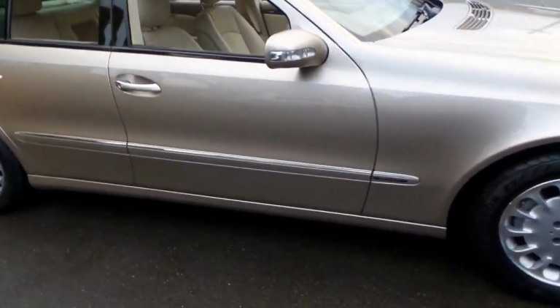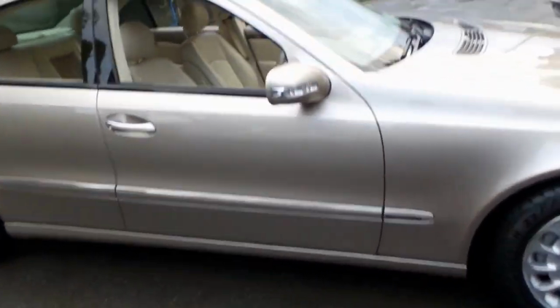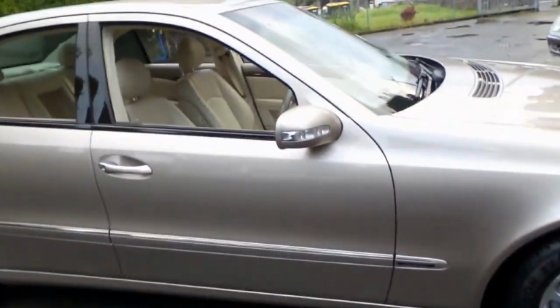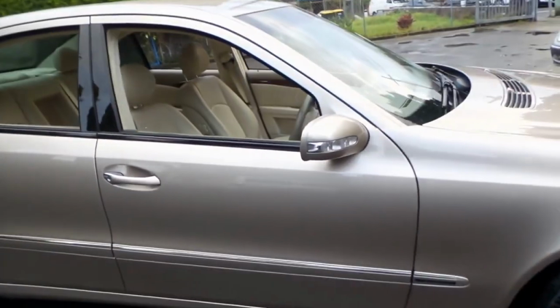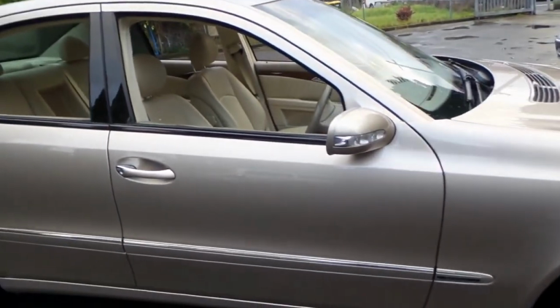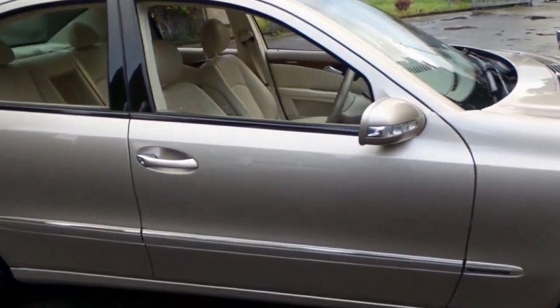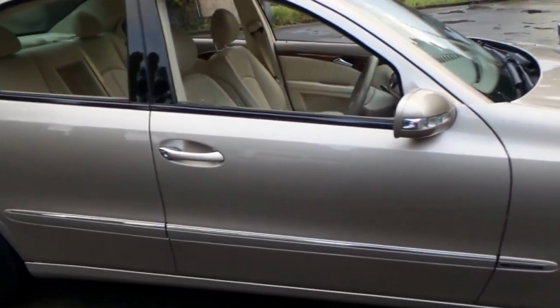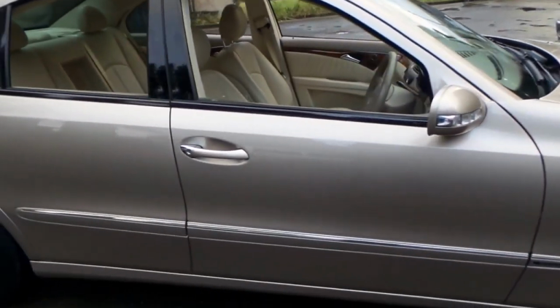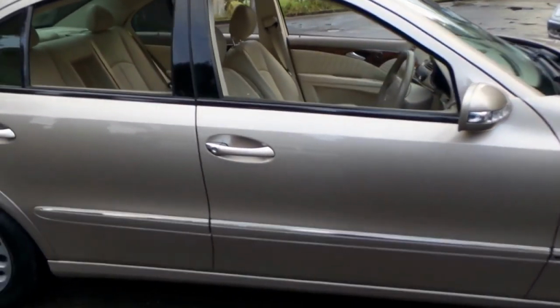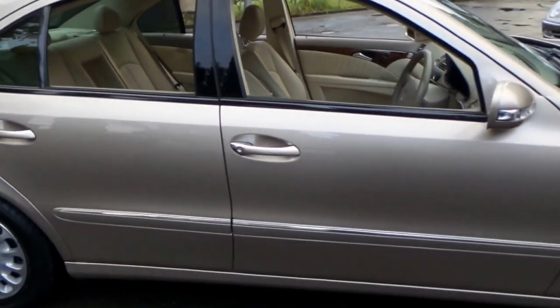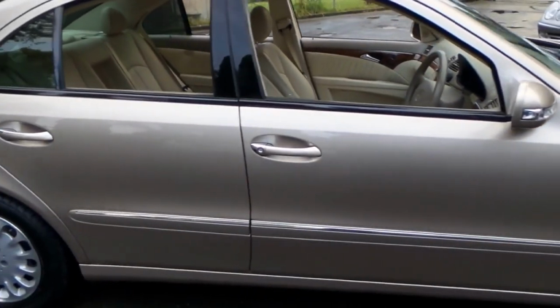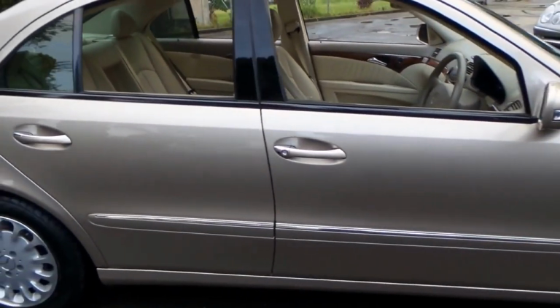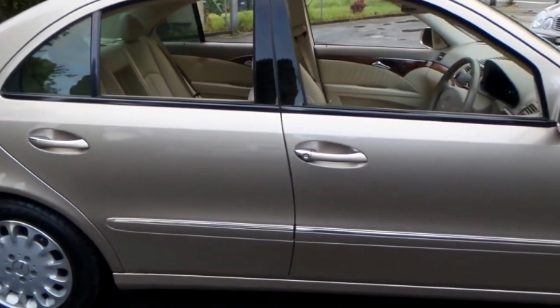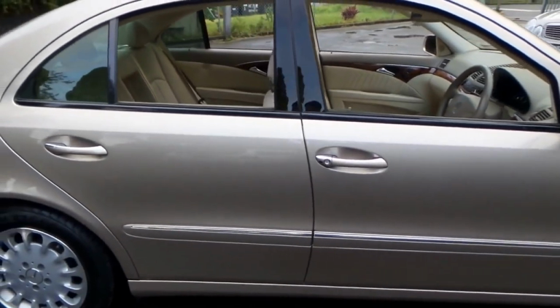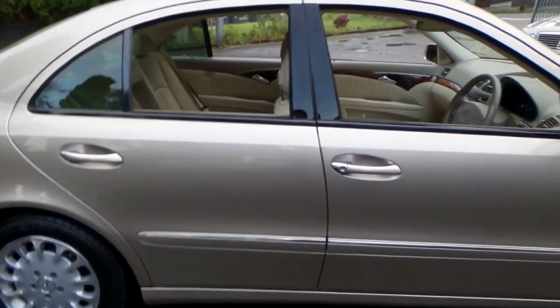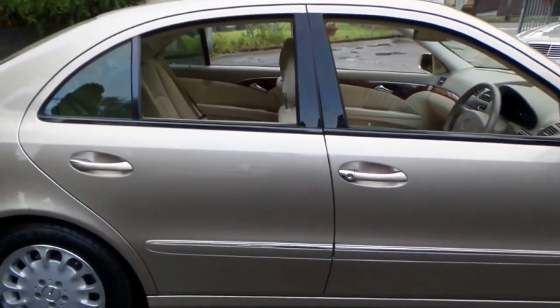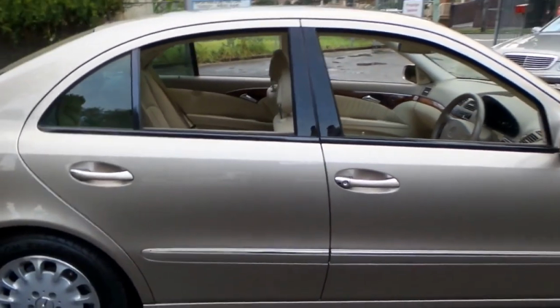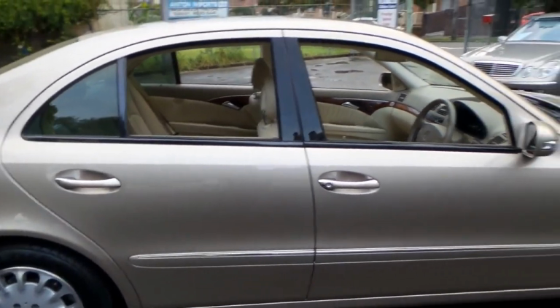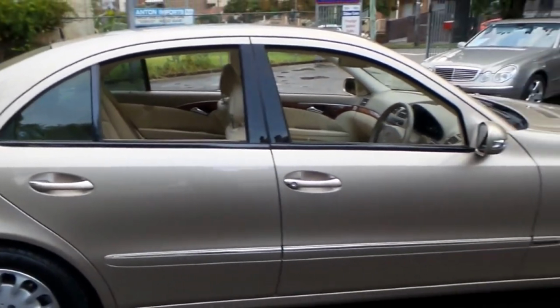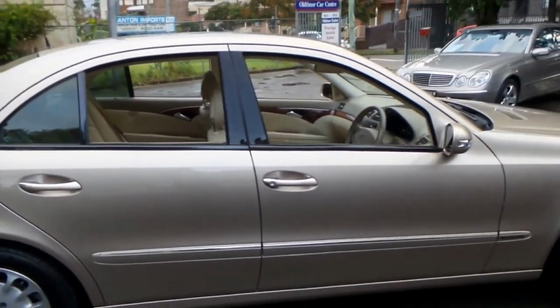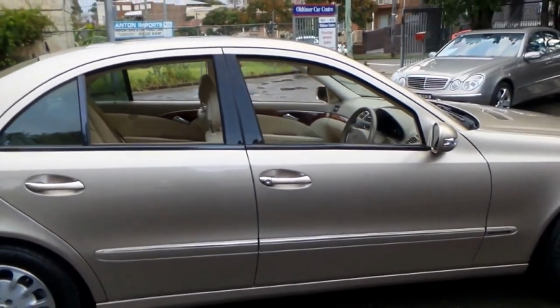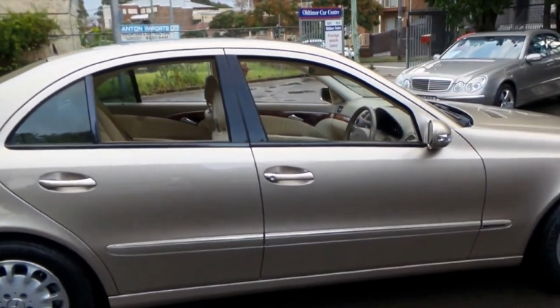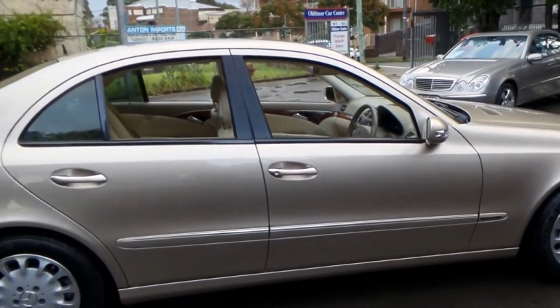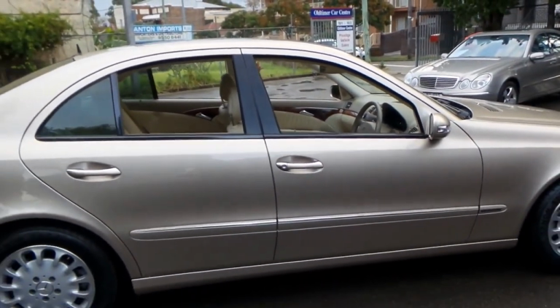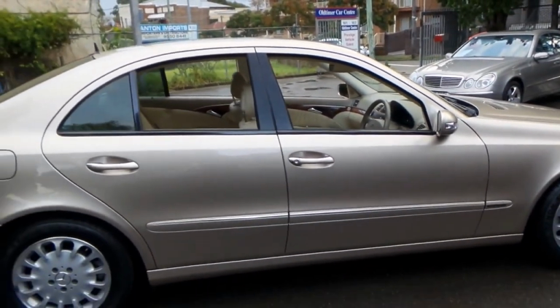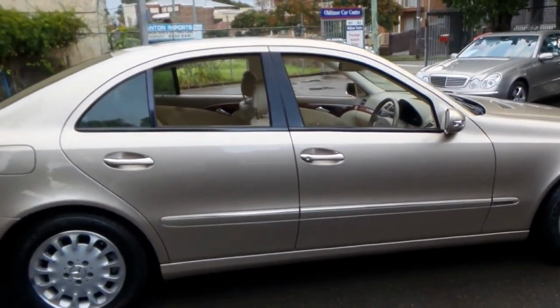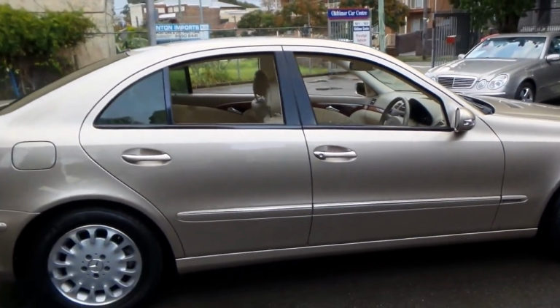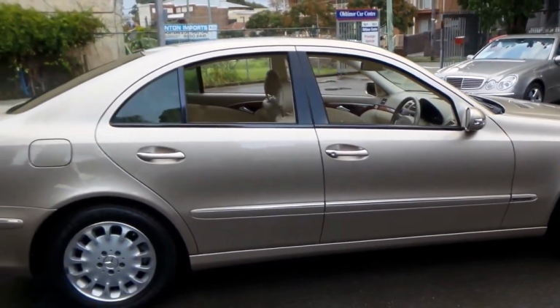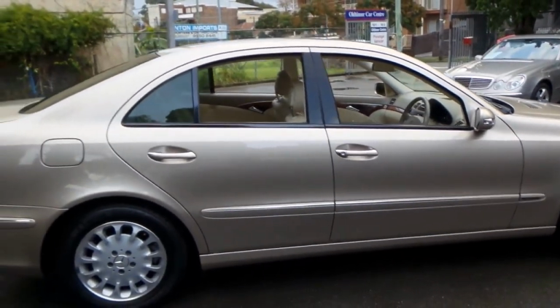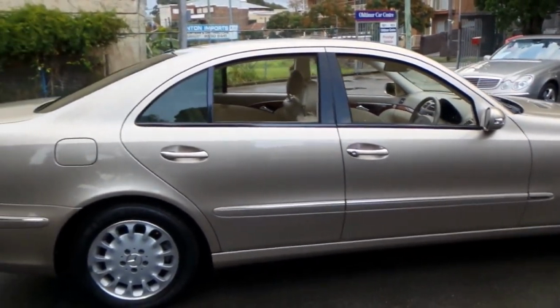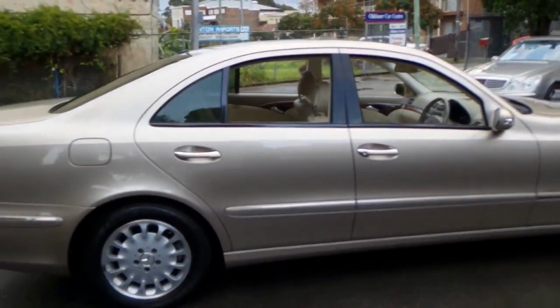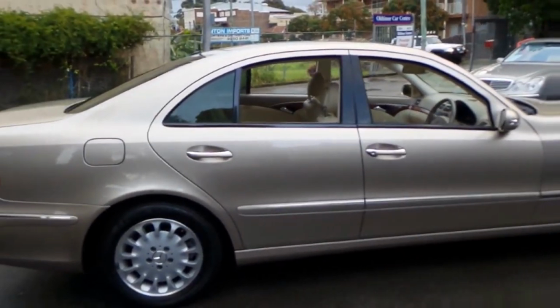So it's economical. We know that Mercedes-Benz are reliable, especially with the 3.2 litre V6 and the five-speed transmission.